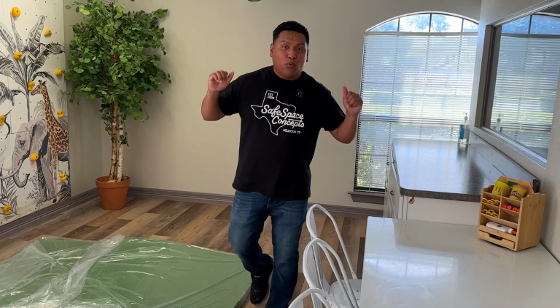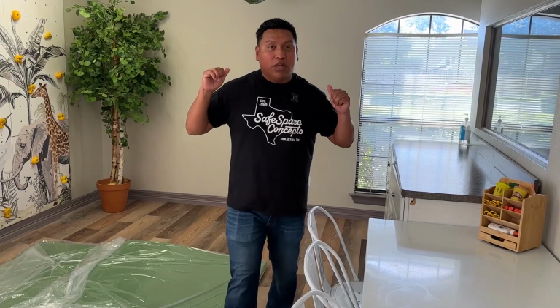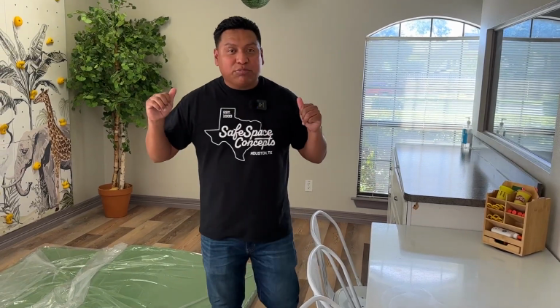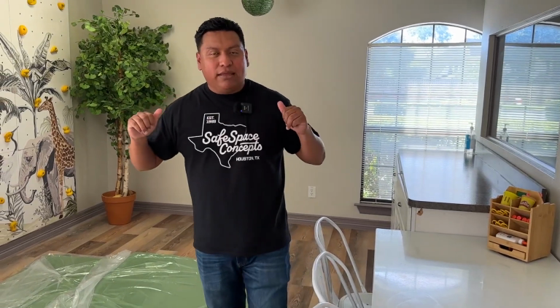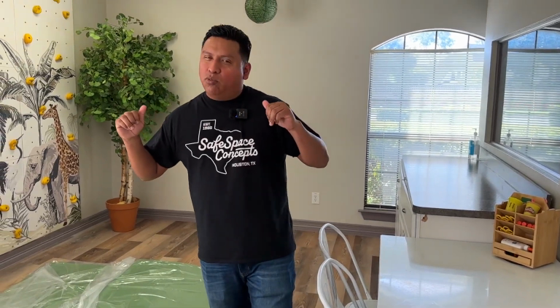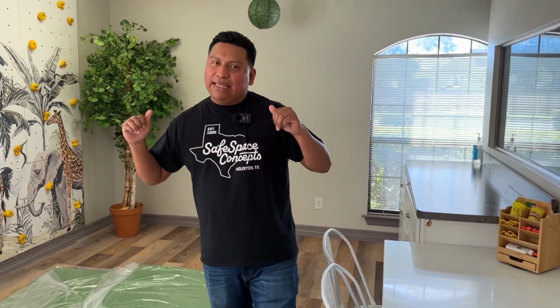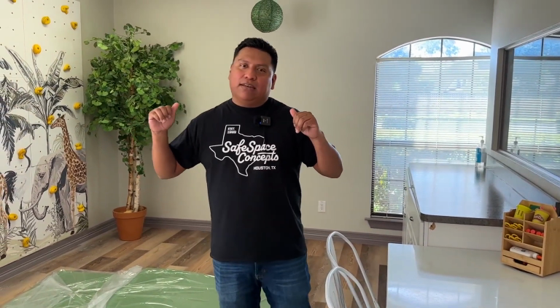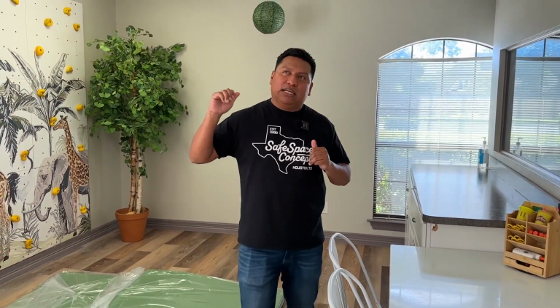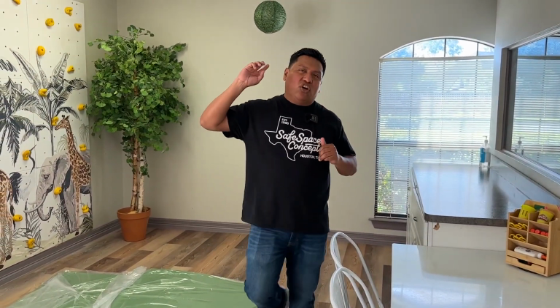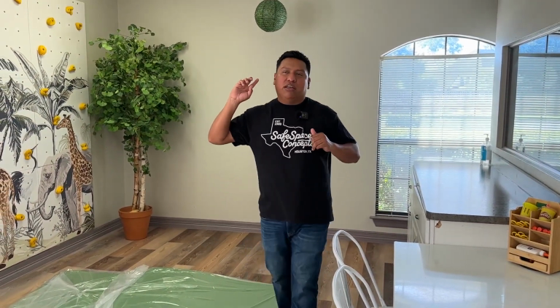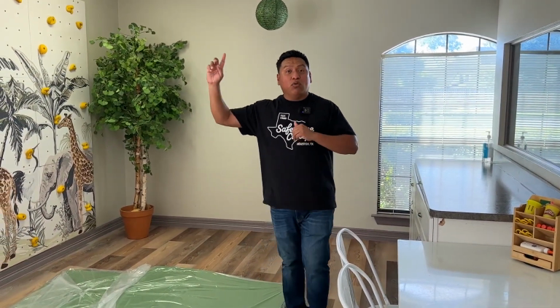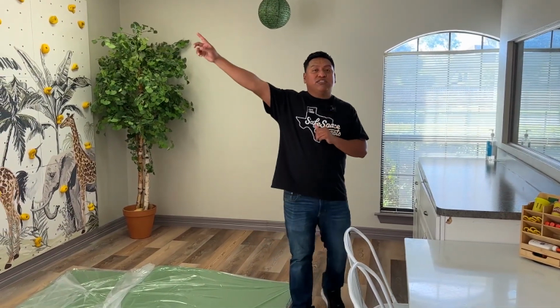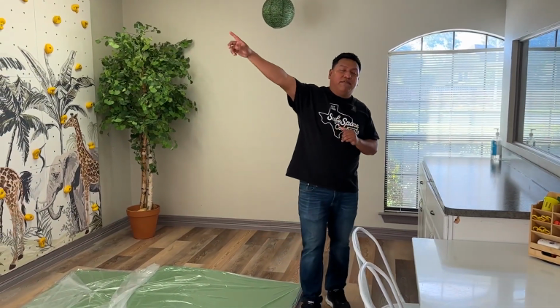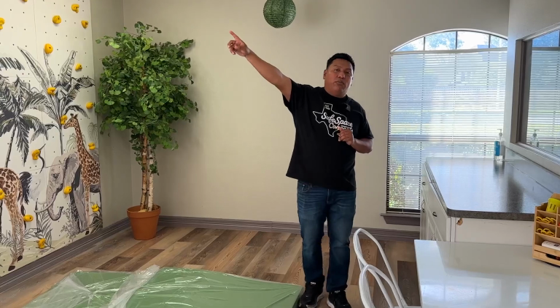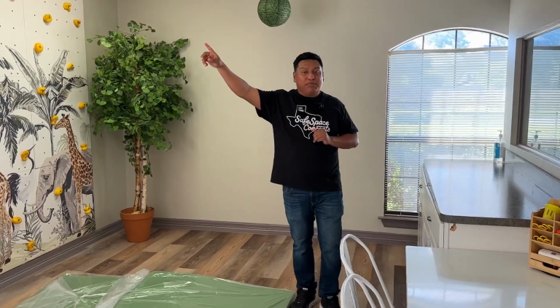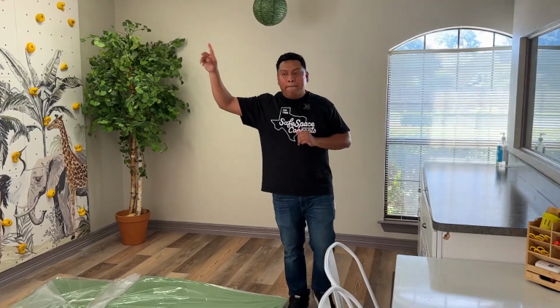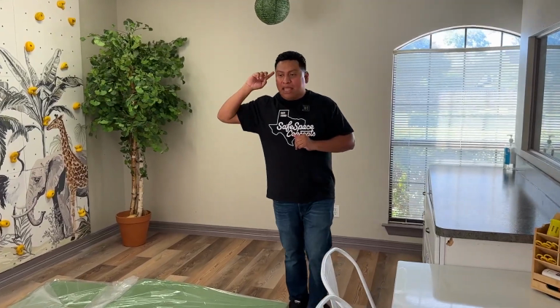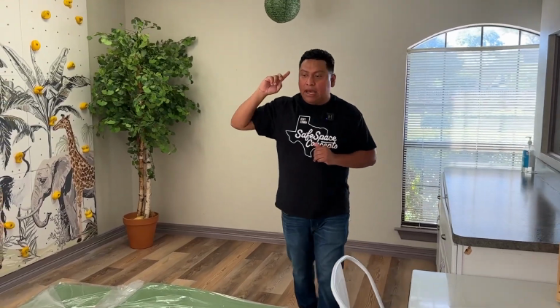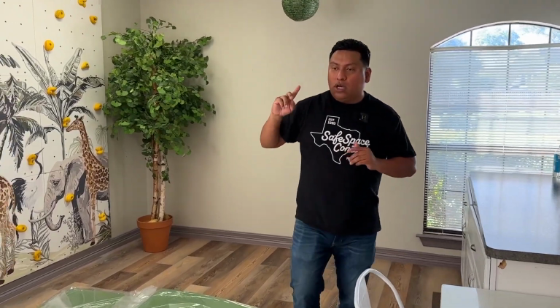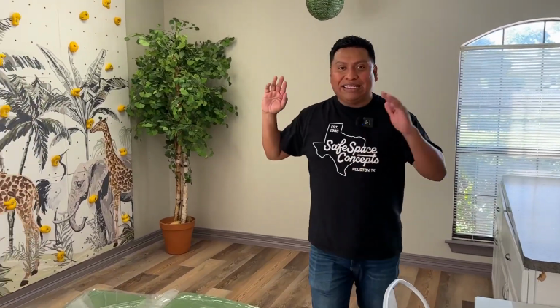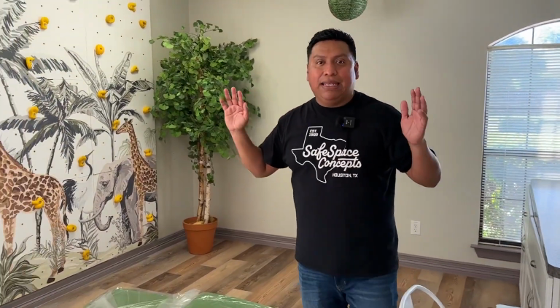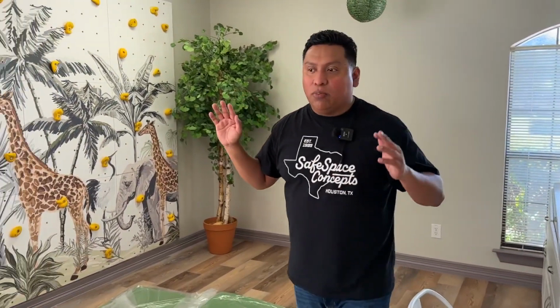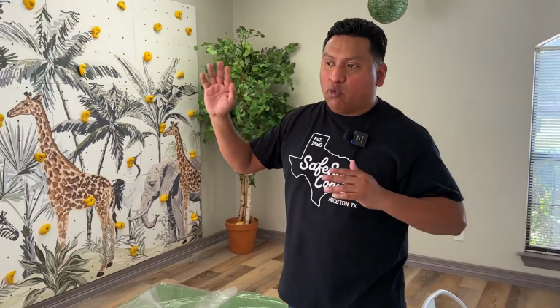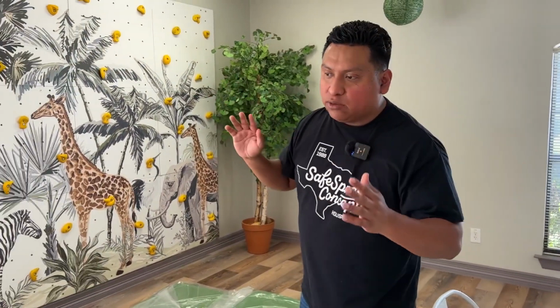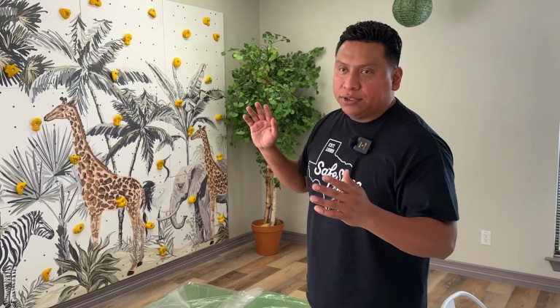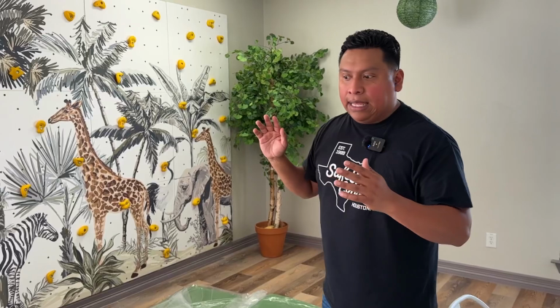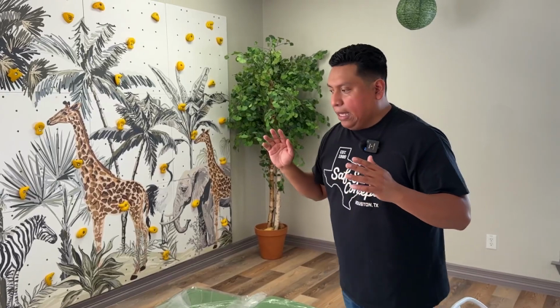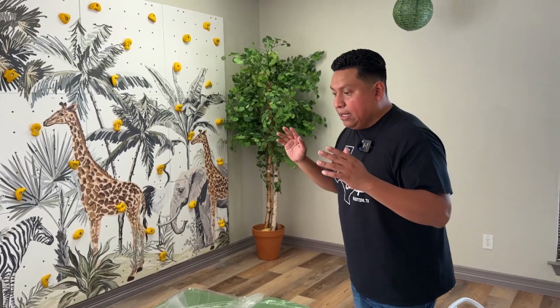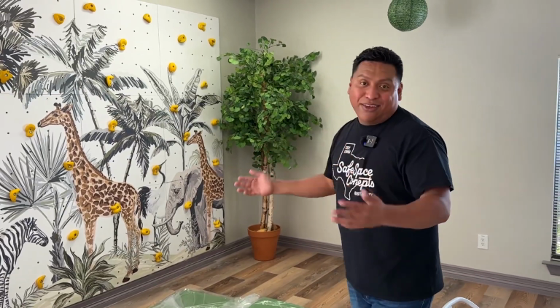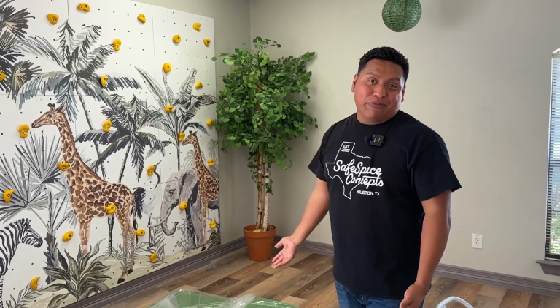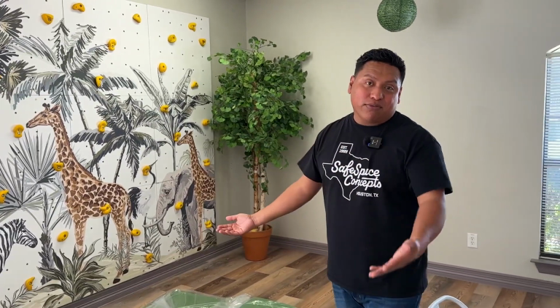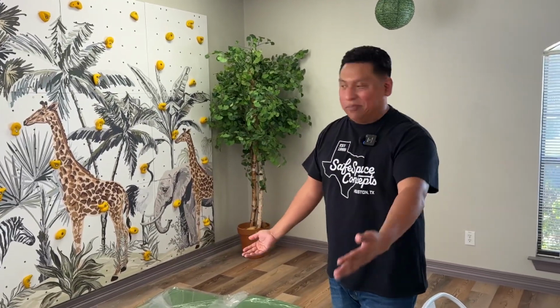We're here at Project Play, we're back again. We installed the farm hotspot and now they've expanded — they opened up more classrooms and they obviously came back with some more soft play.